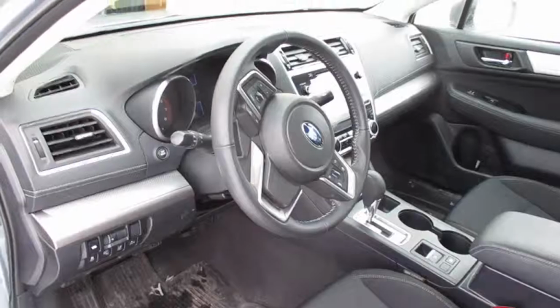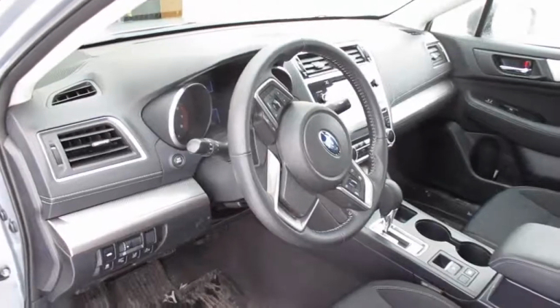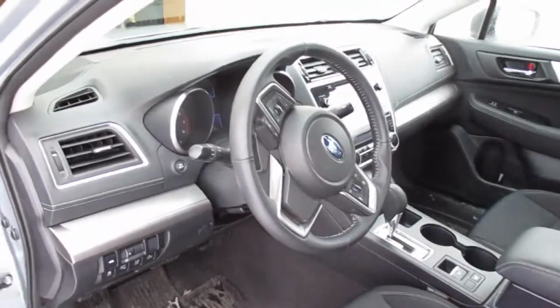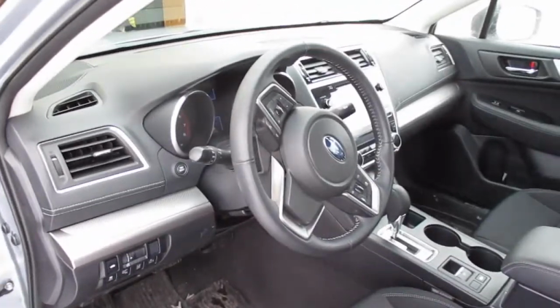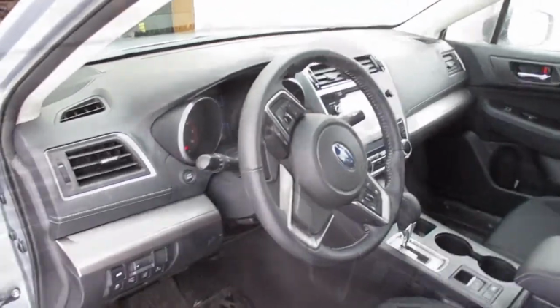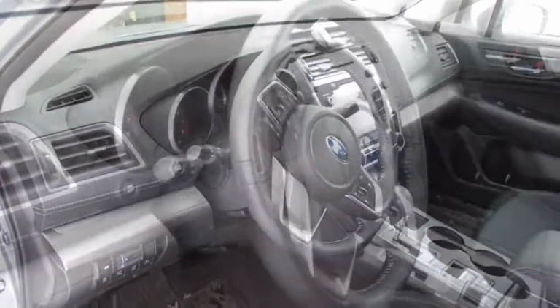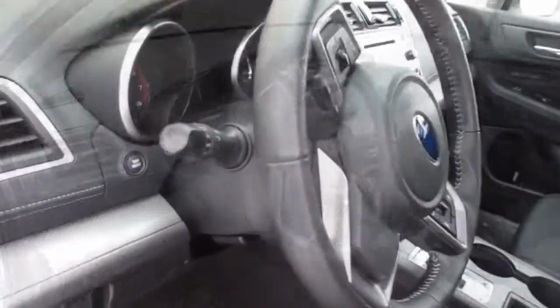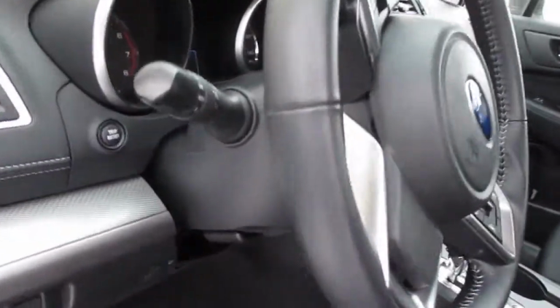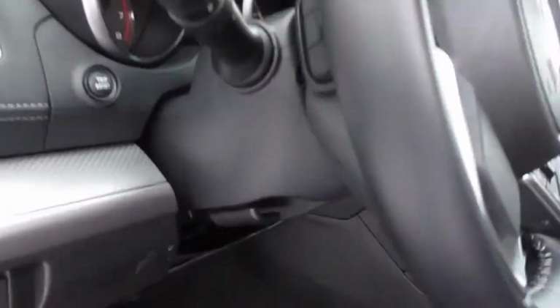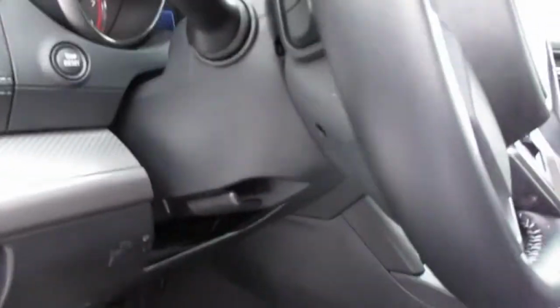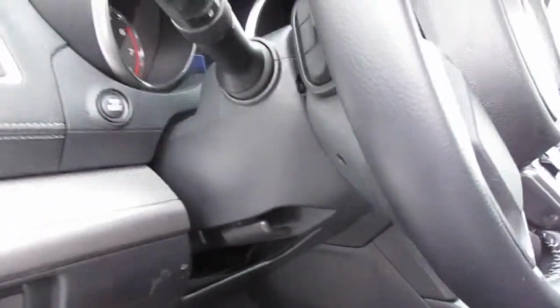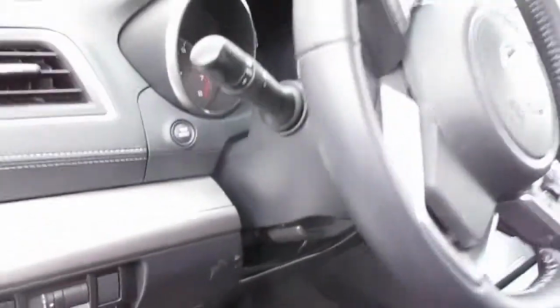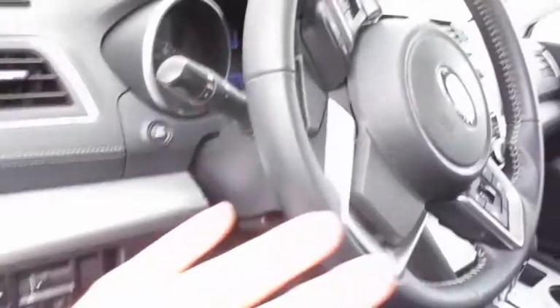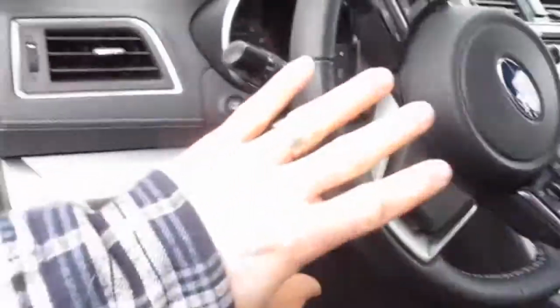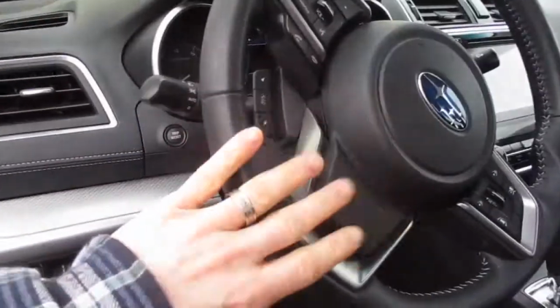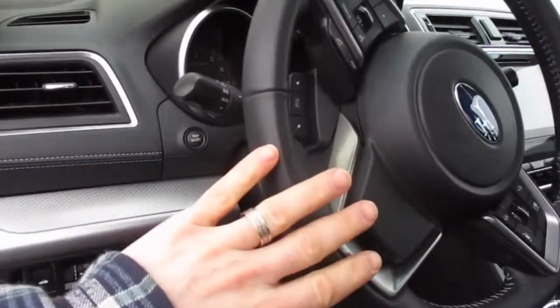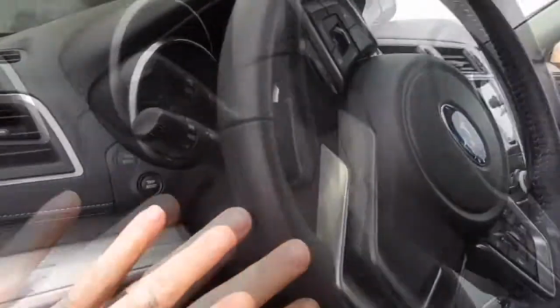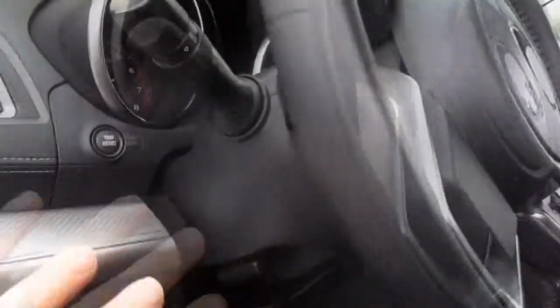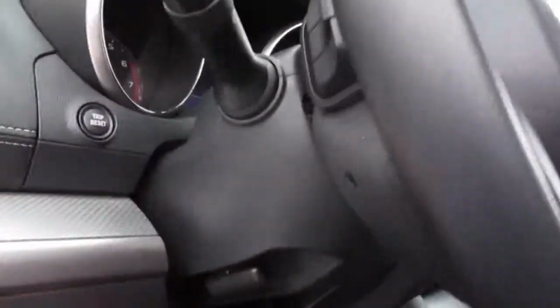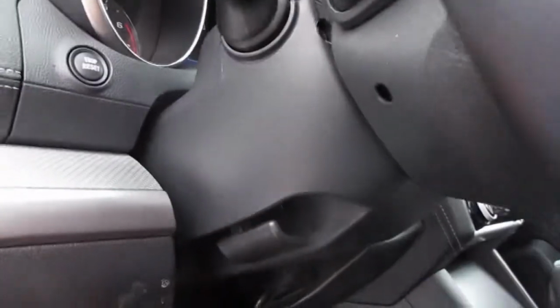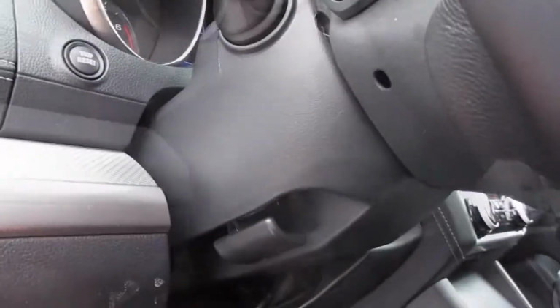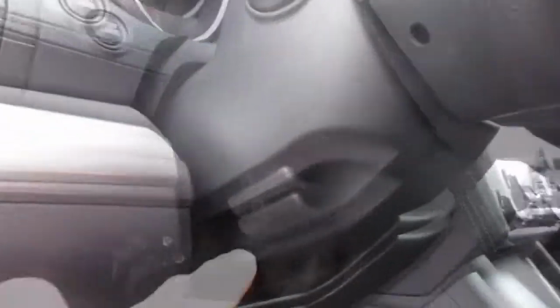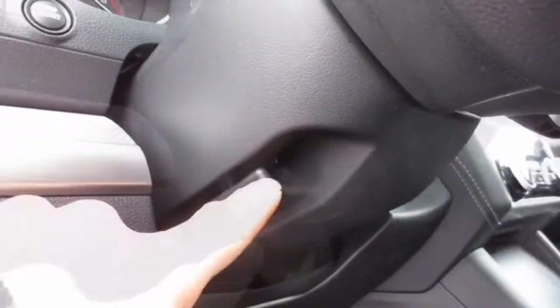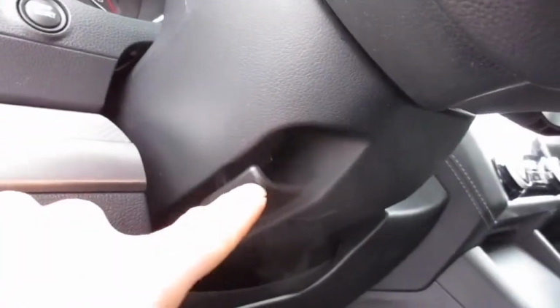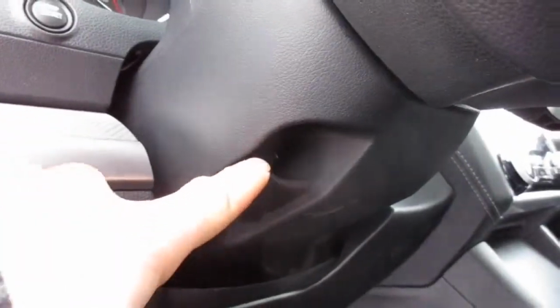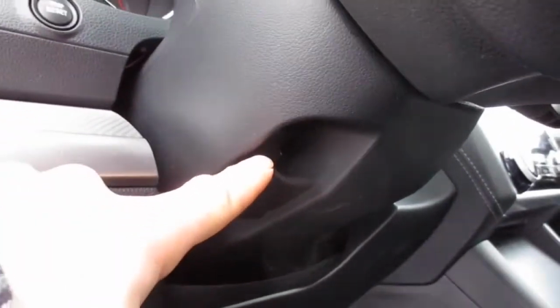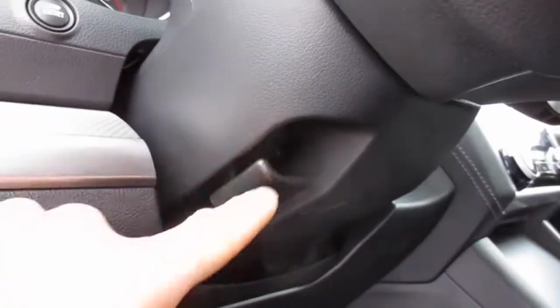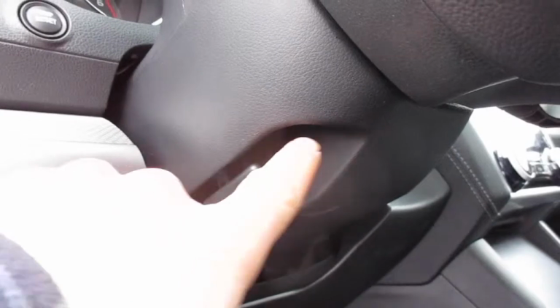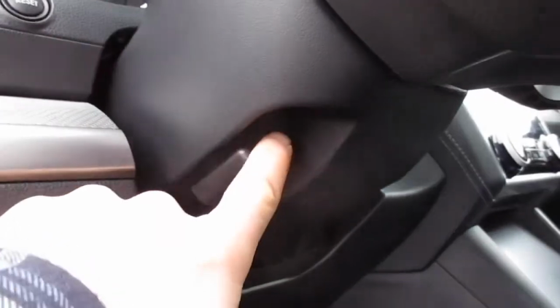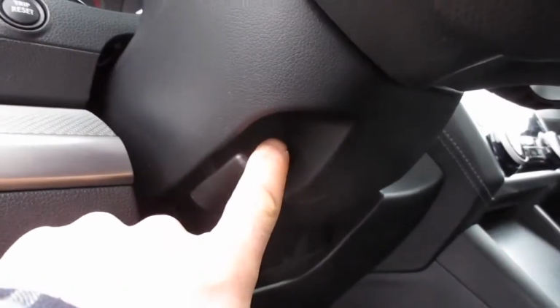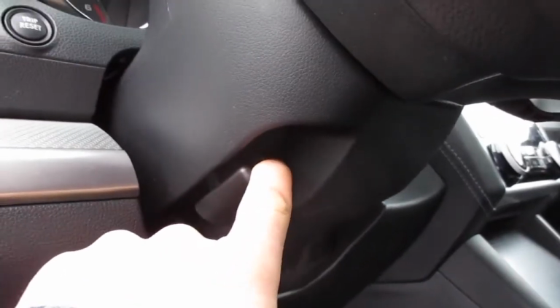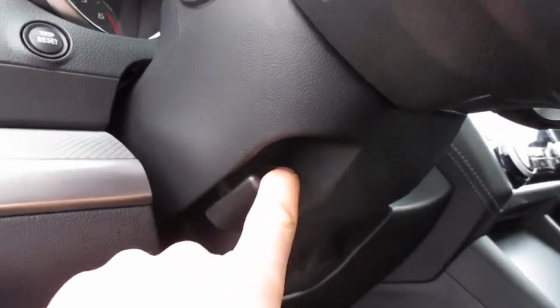I'm going to show you how to adjust the steering wheel height. Behind the steering wheel column, here's the front of the steering wheel — on the bottom side underneath, you'll see this little tab here.